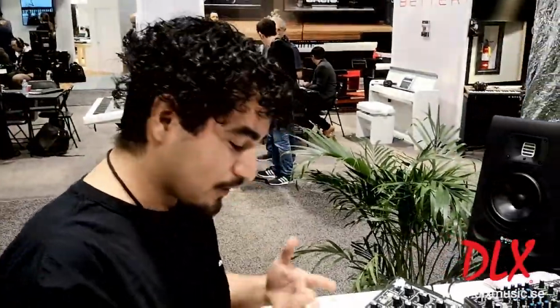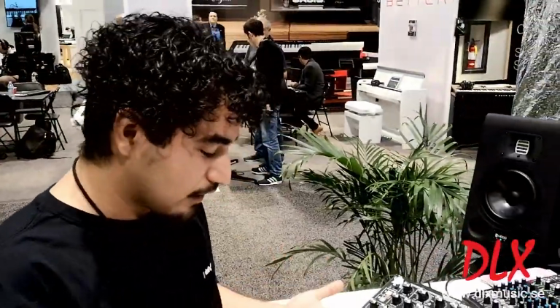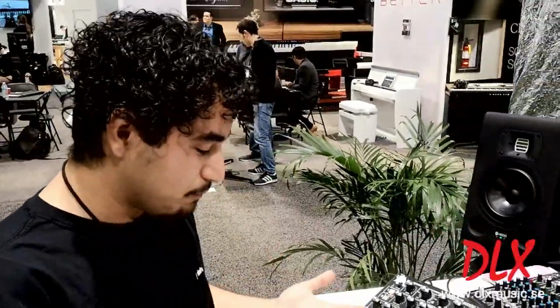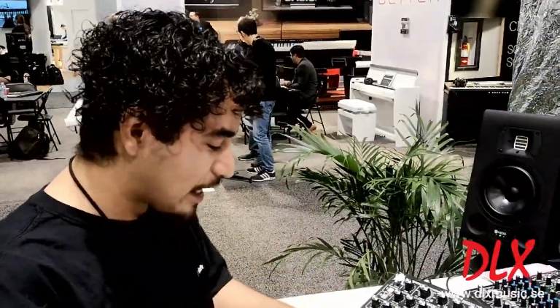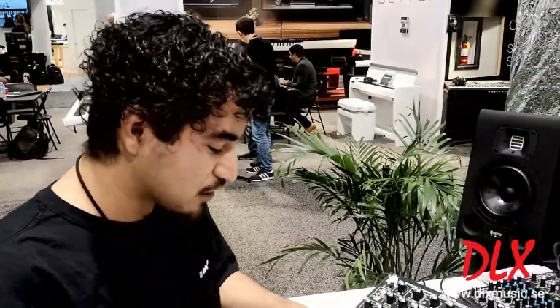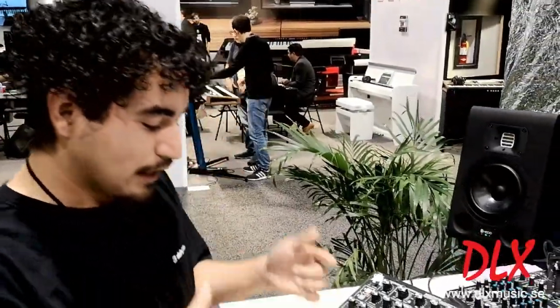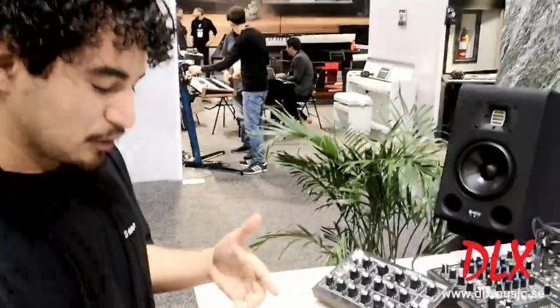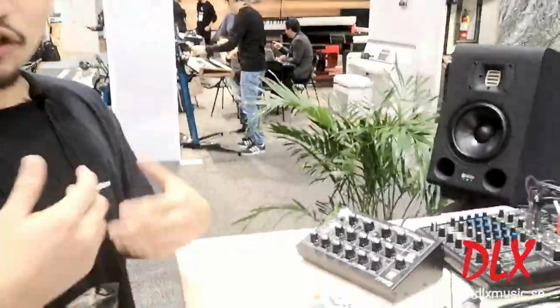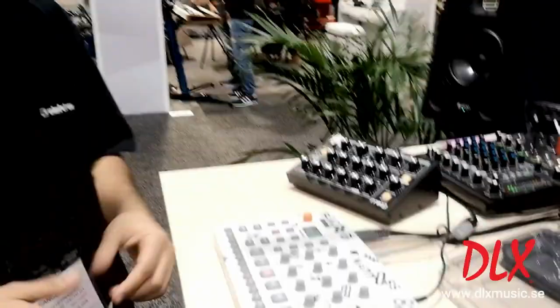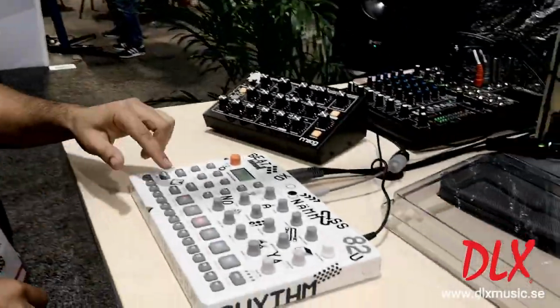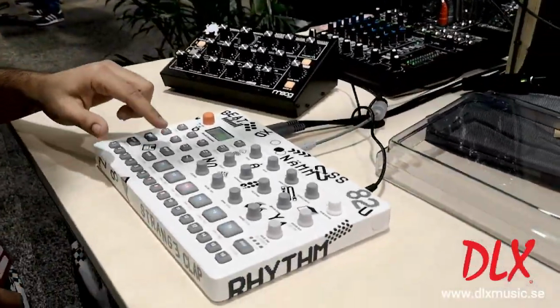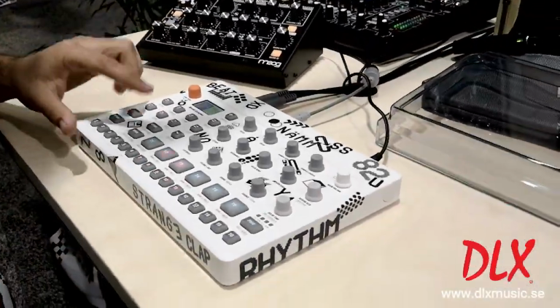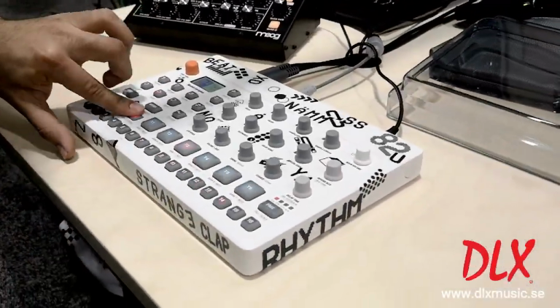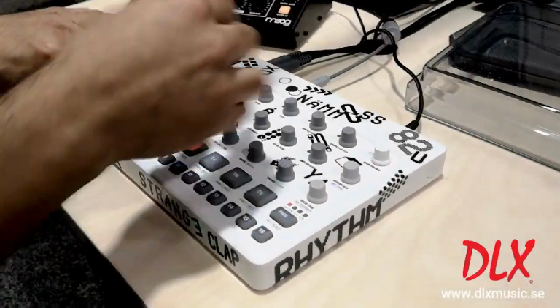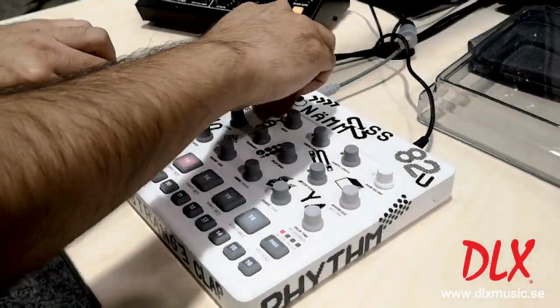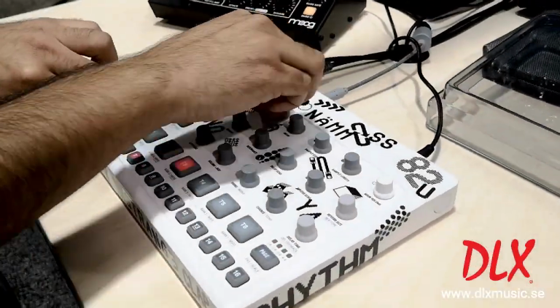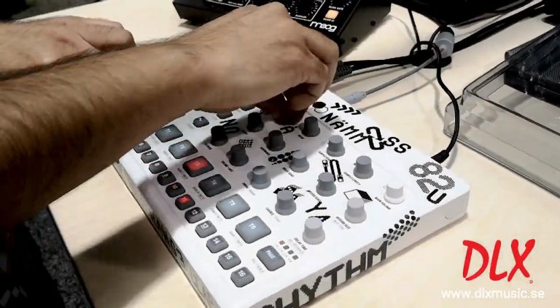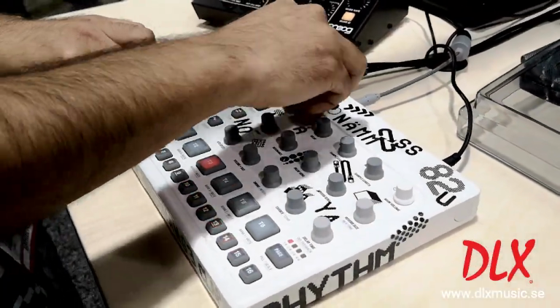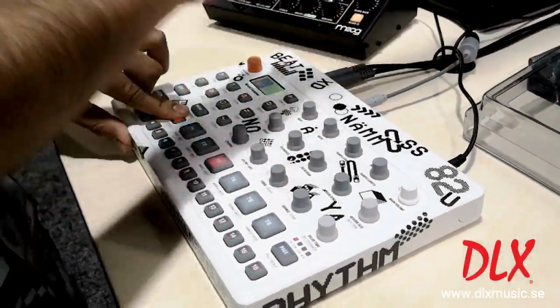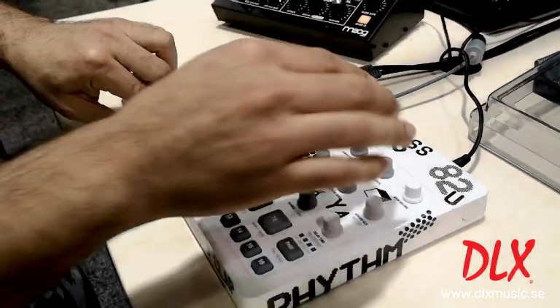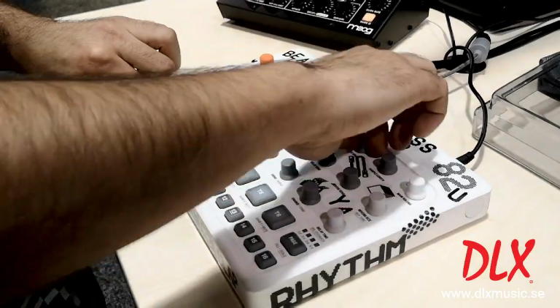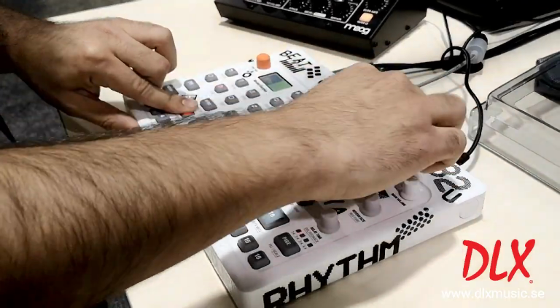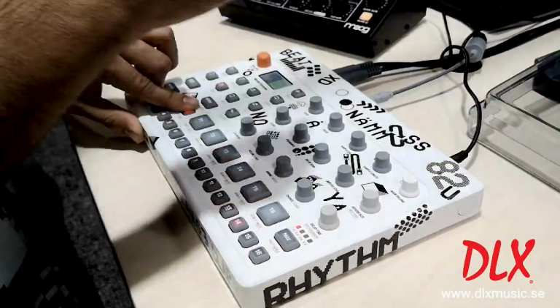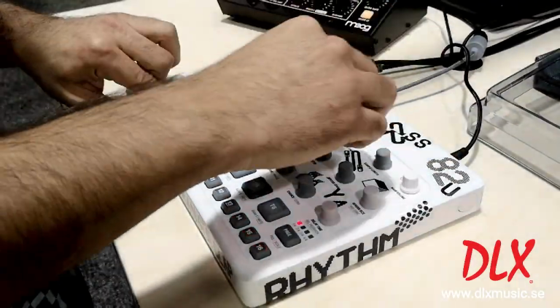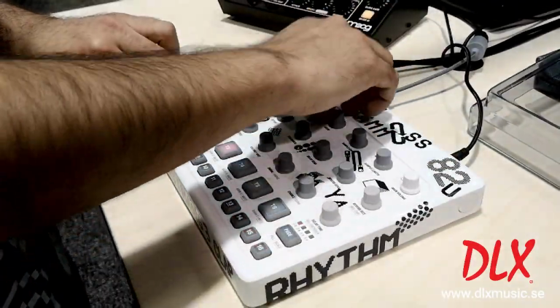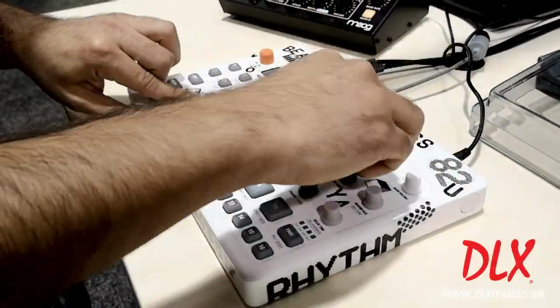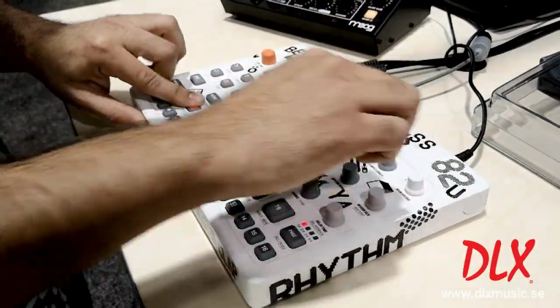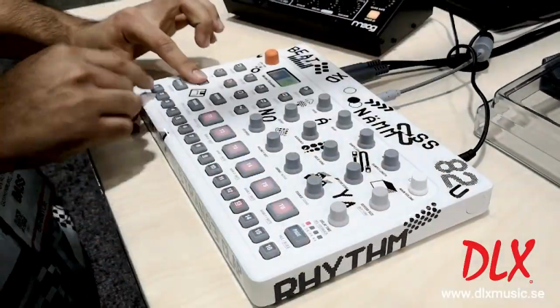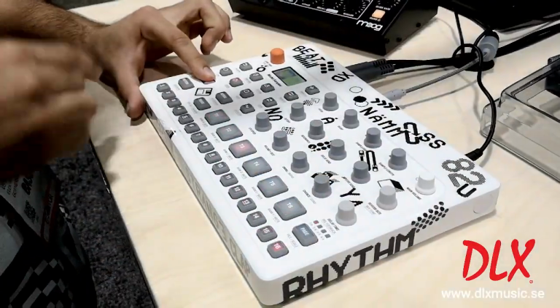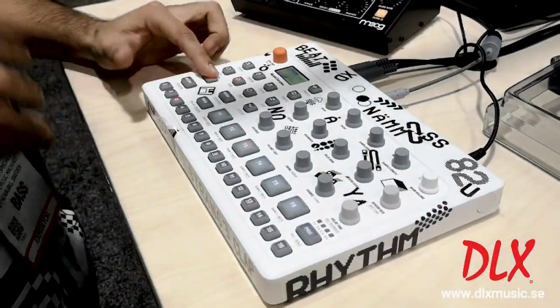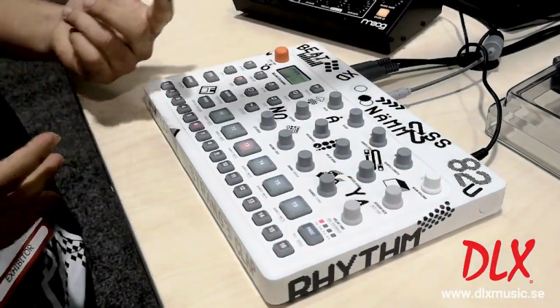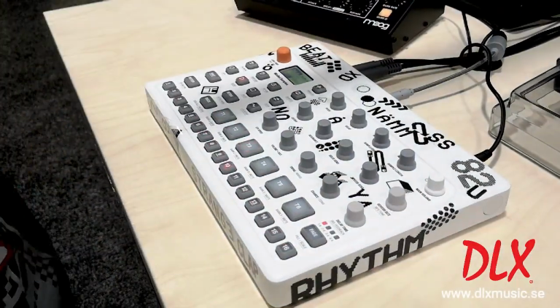The Model:Samples also includes a control all feature. I'll hold track and I can change parameters across all tracks — and because I saved this in a temporary area, I can go right back to the original pattern.